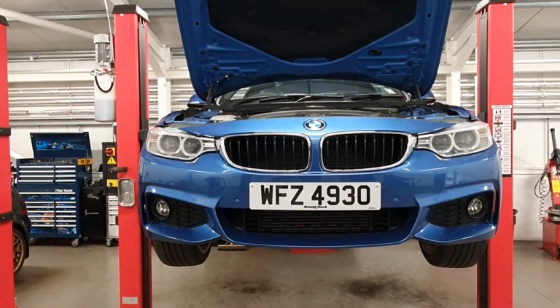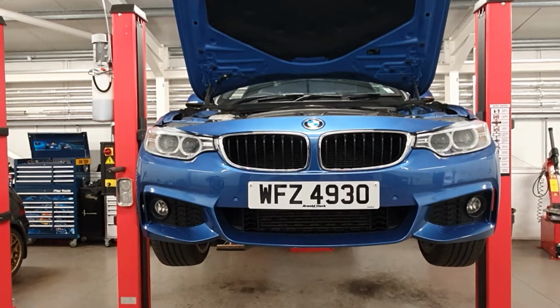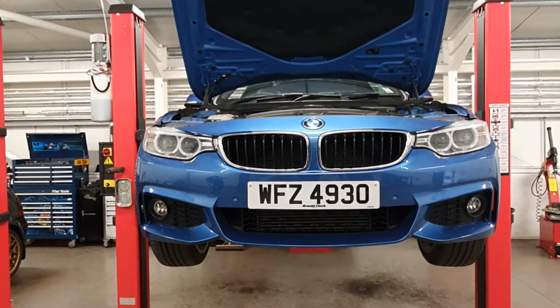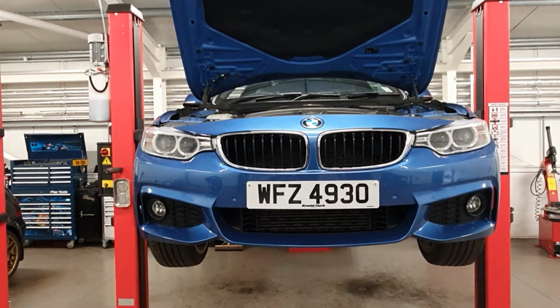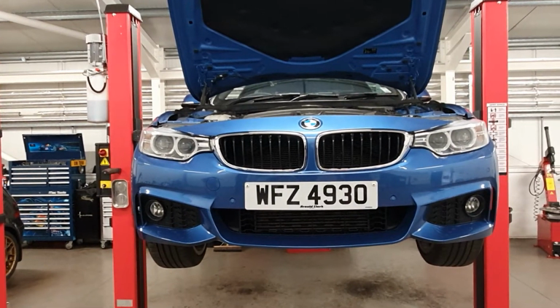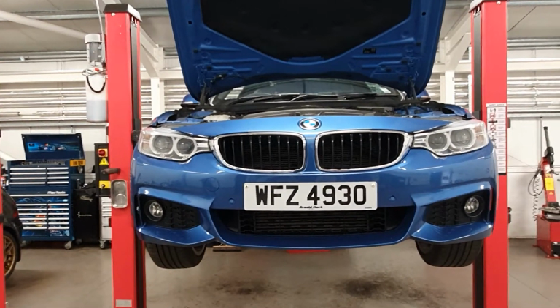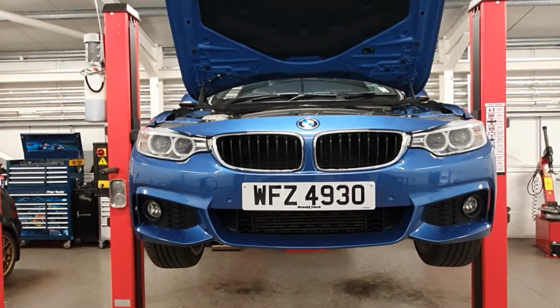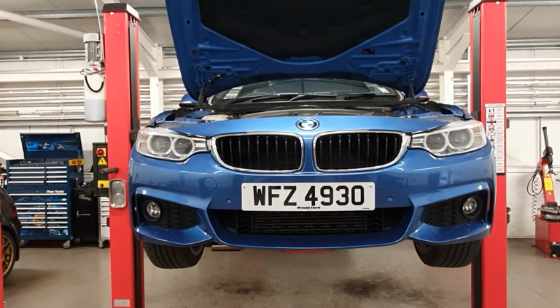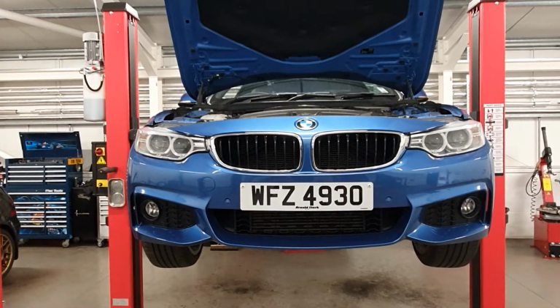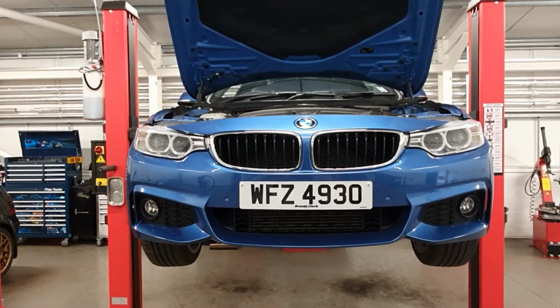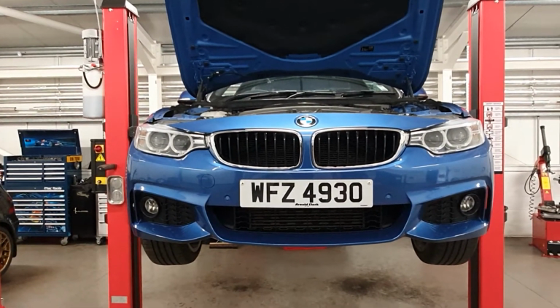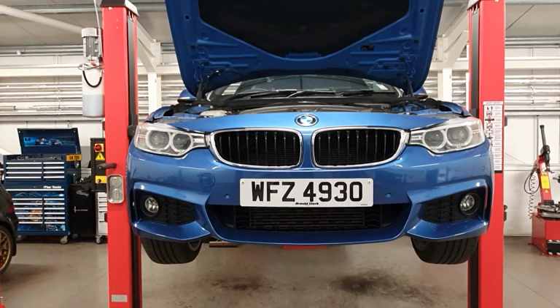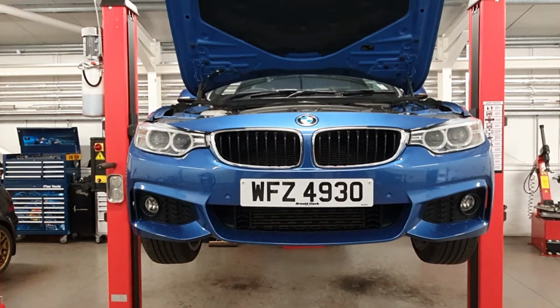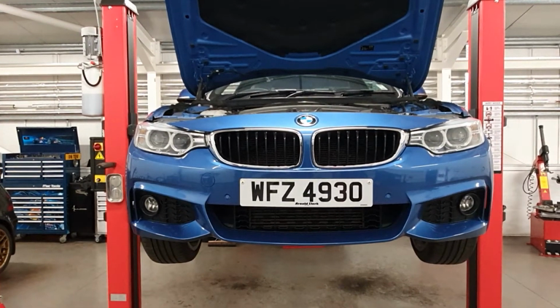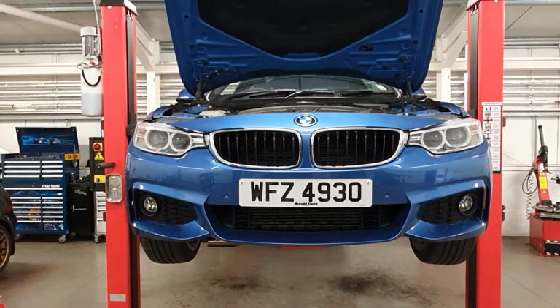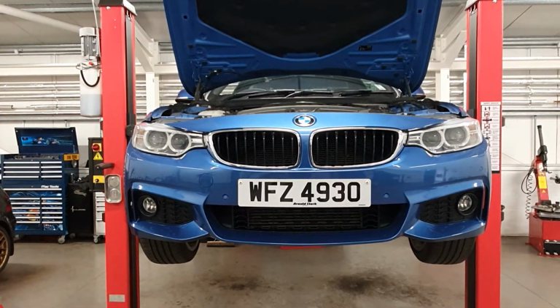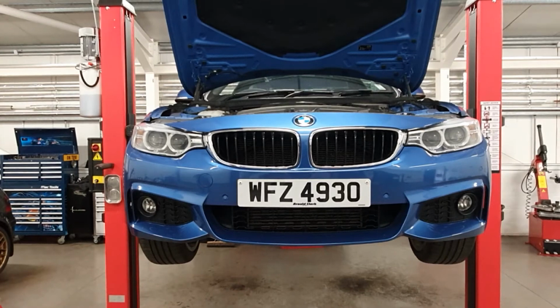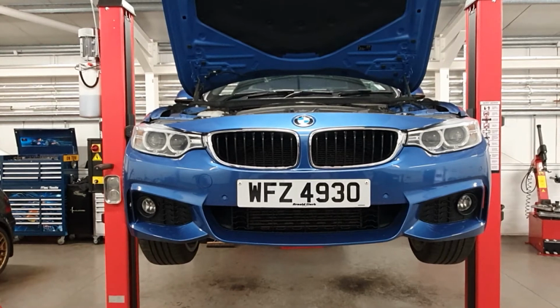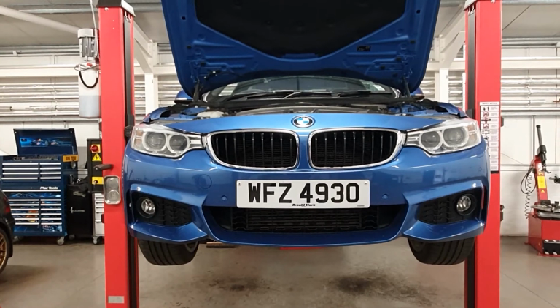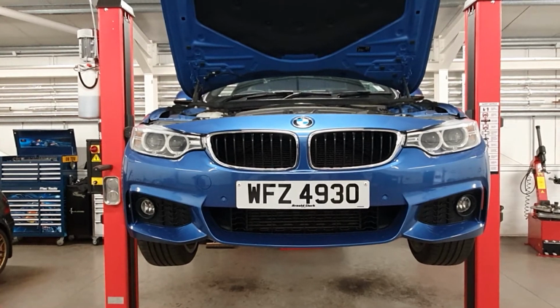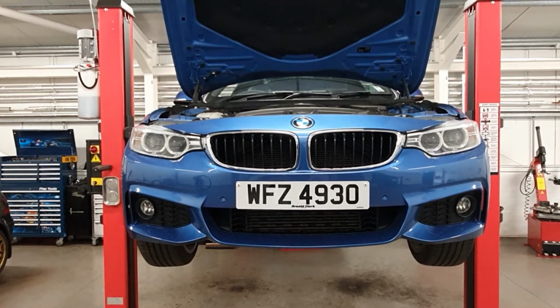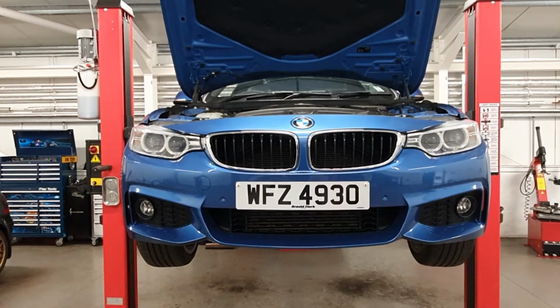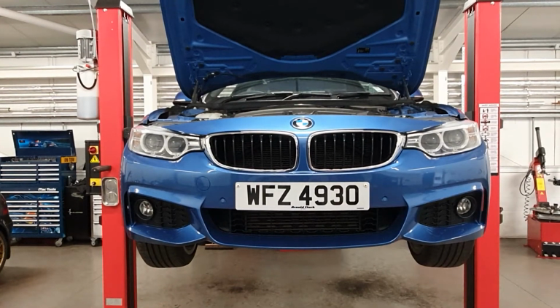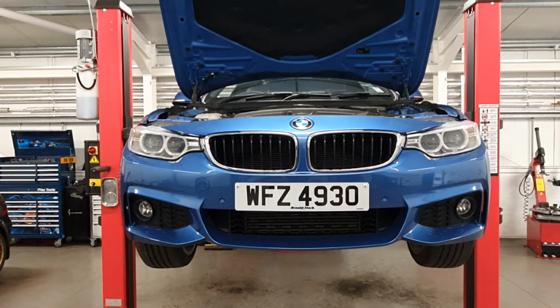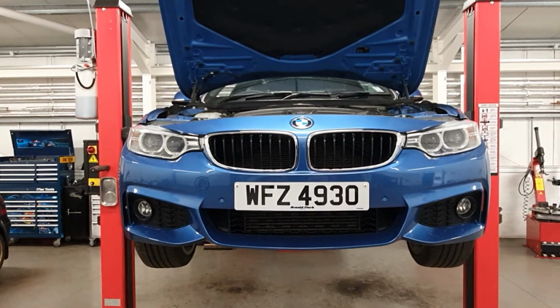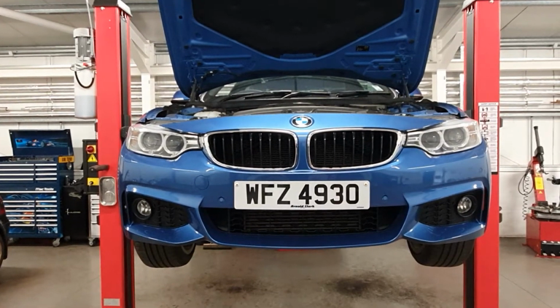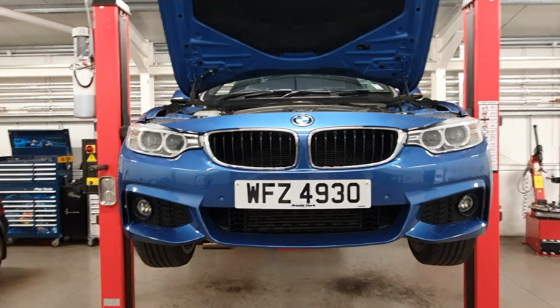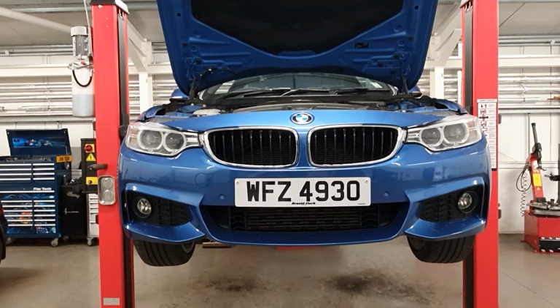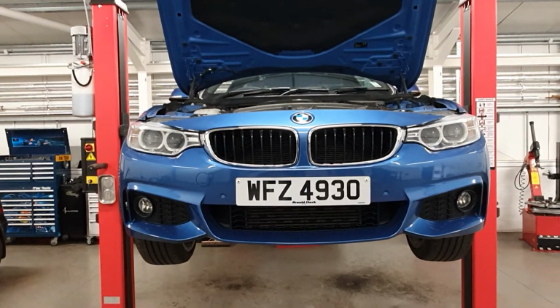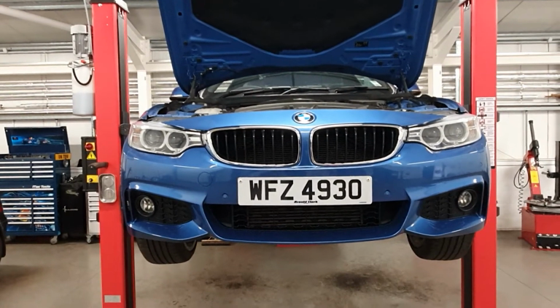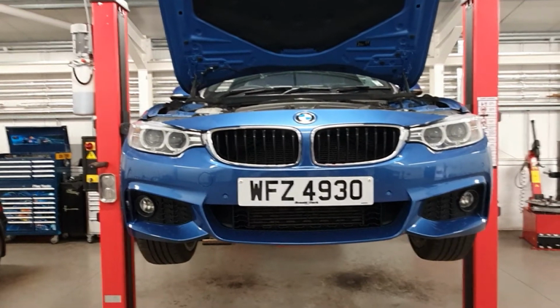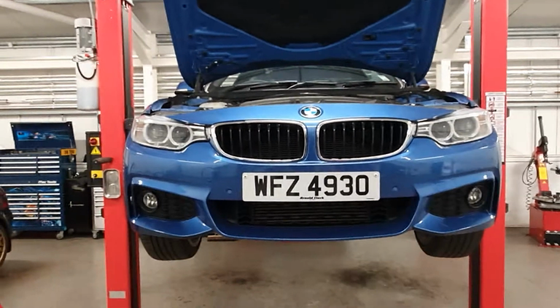Good morning, it's Scott from GM Service Center. Just carried out an RAC check on the BMW 4 Series. A couple of things to highlight.